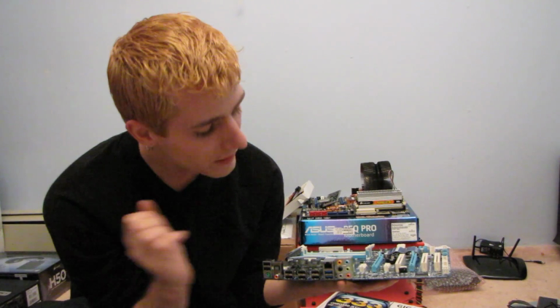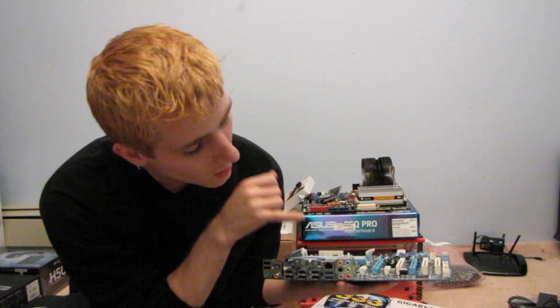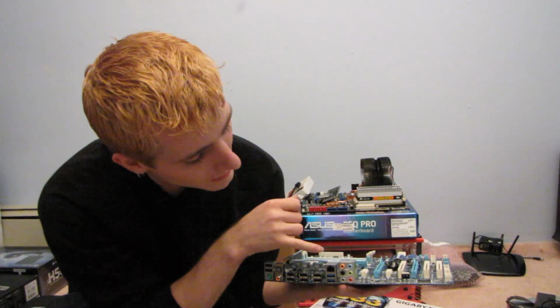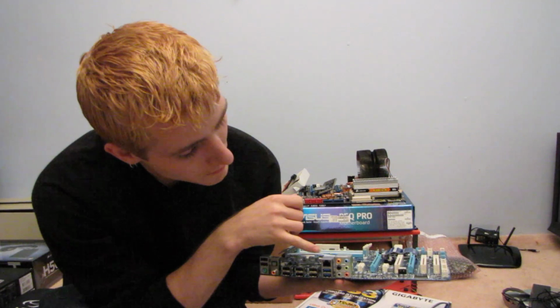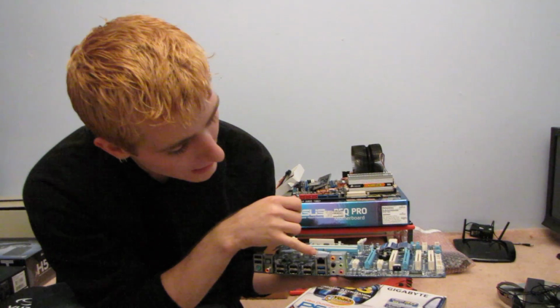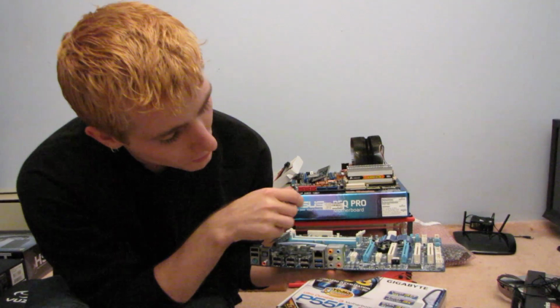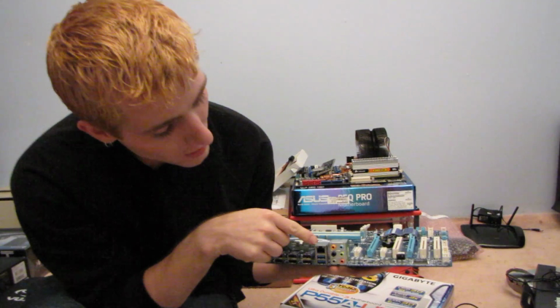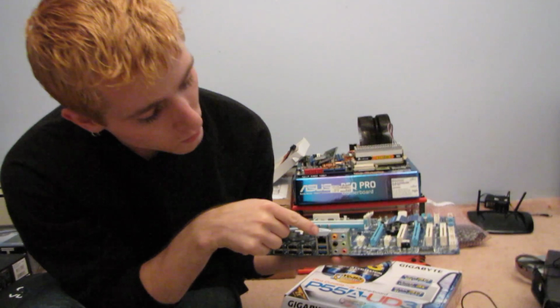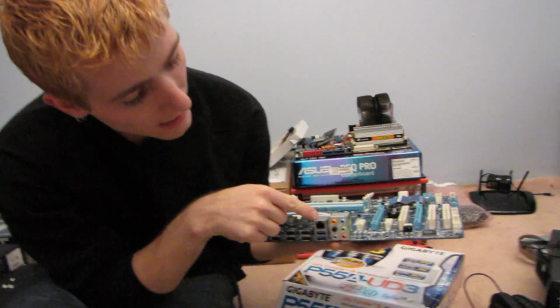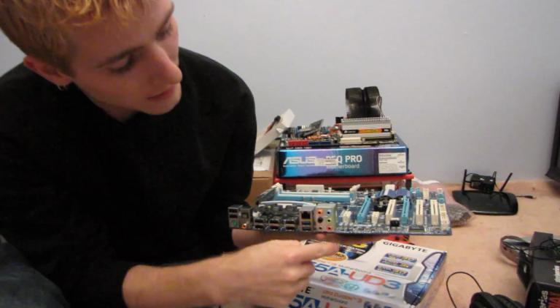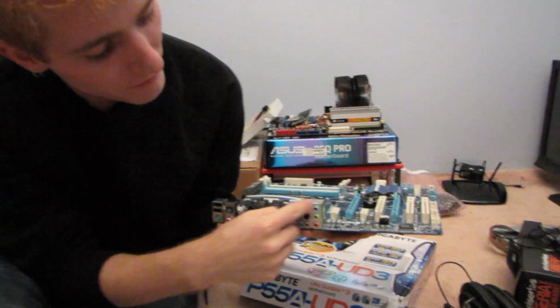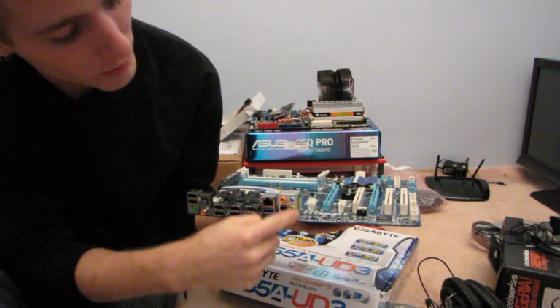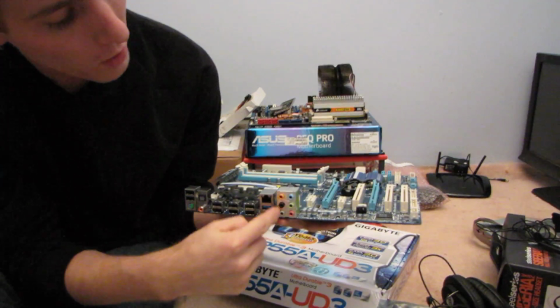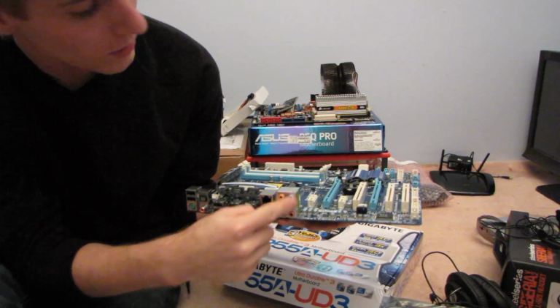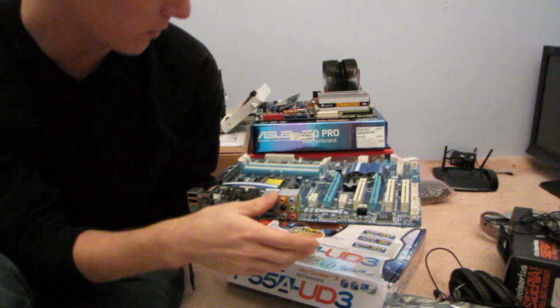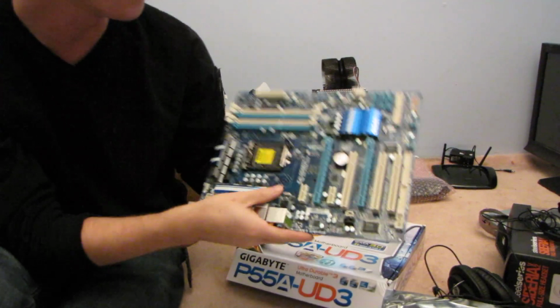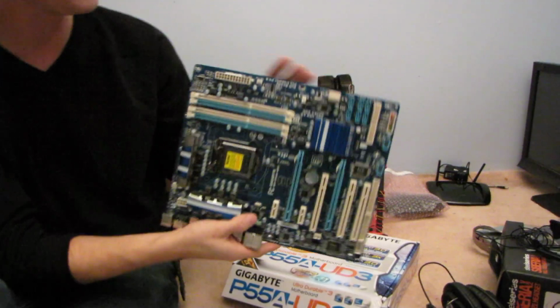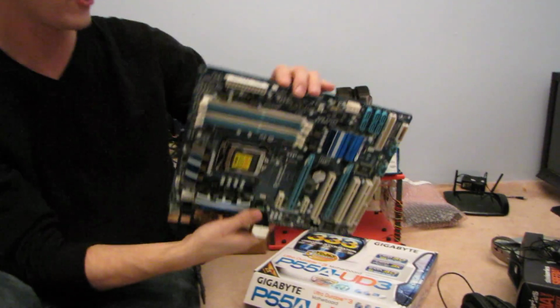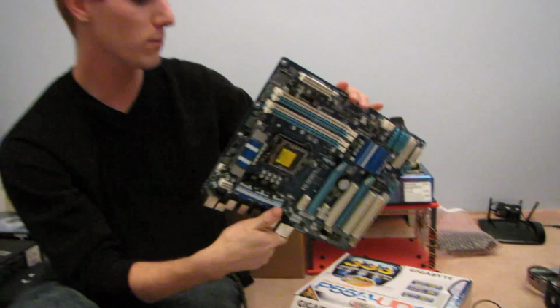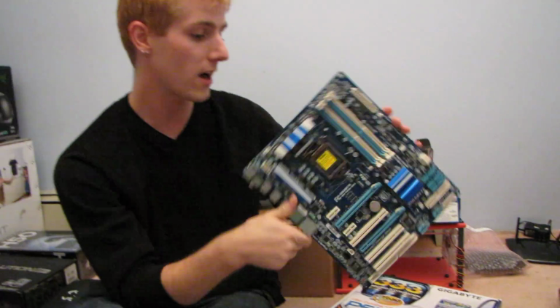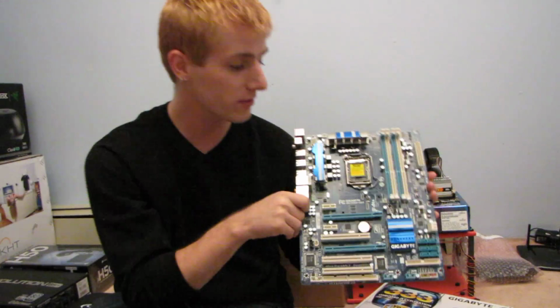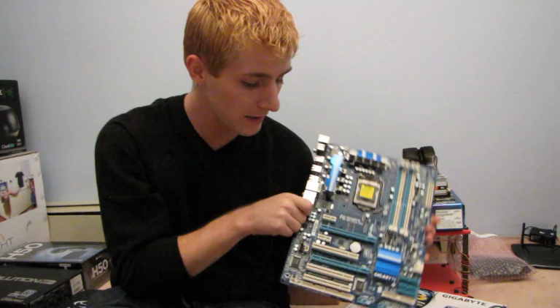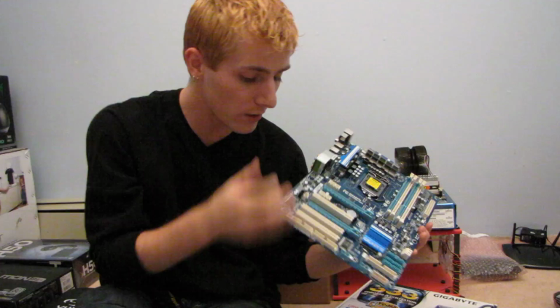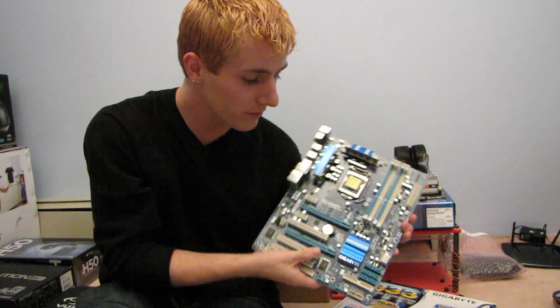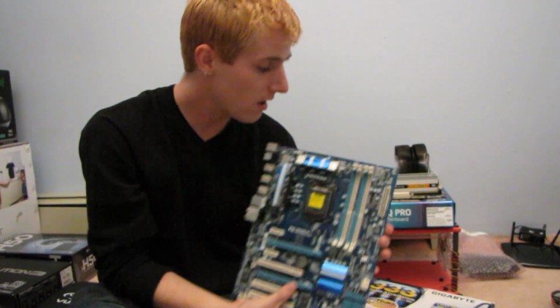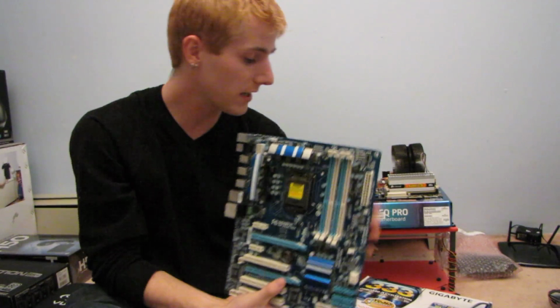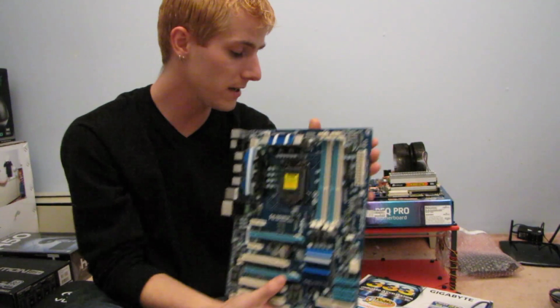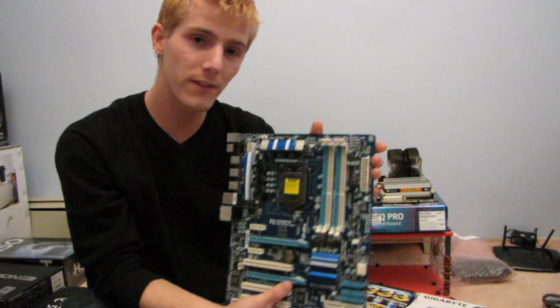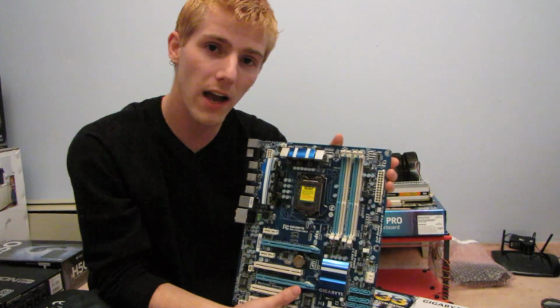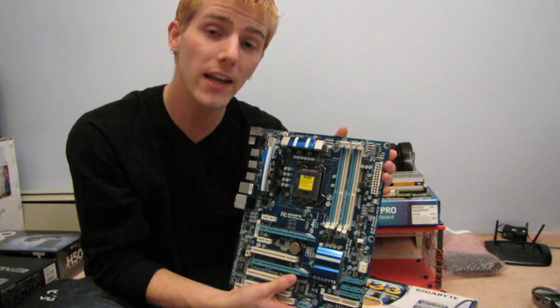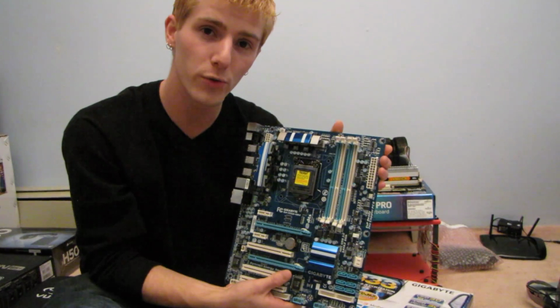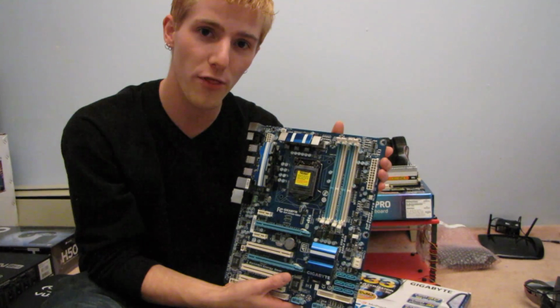Then we've got a gigabit LAN port as well as a 7.1 audio out. Thank you for checking out my unboxing and quick overview of the Gigabyte P55A UD3.